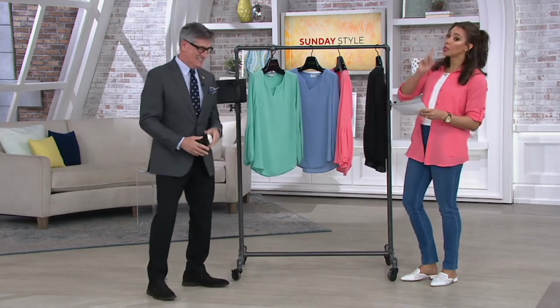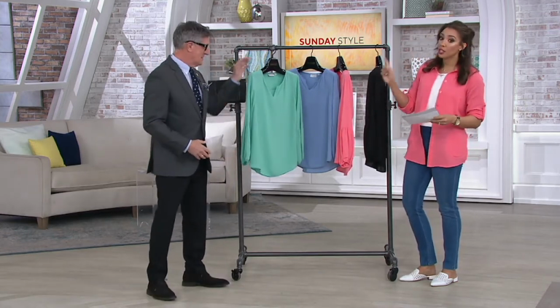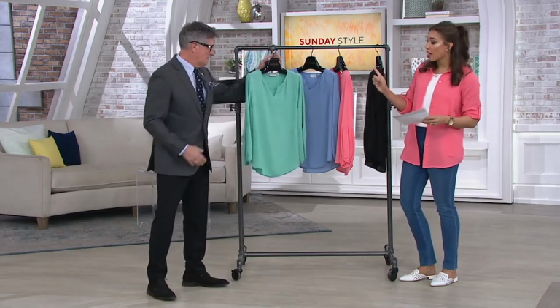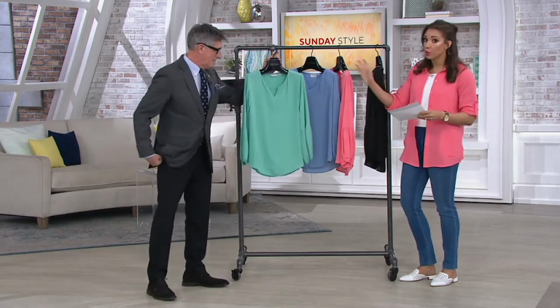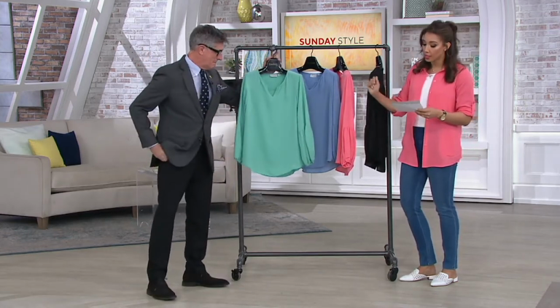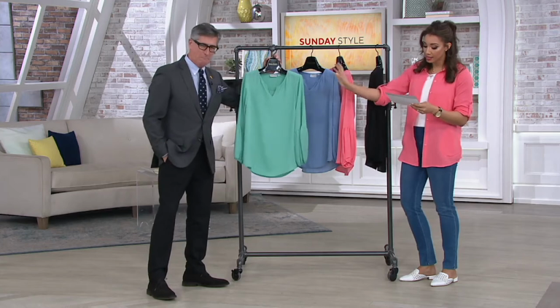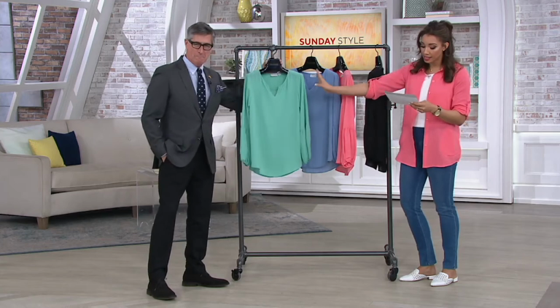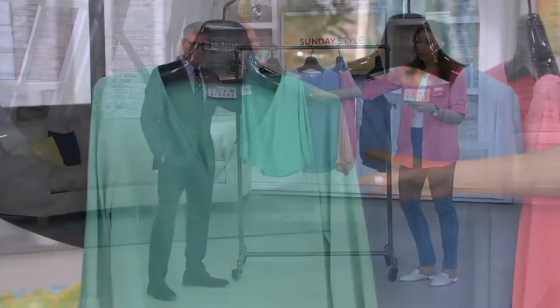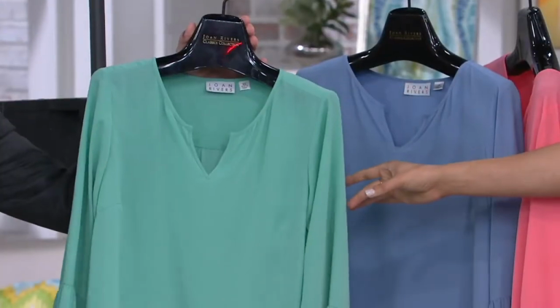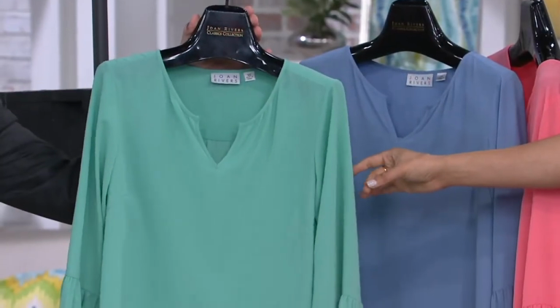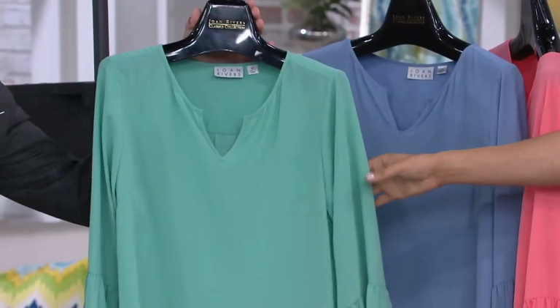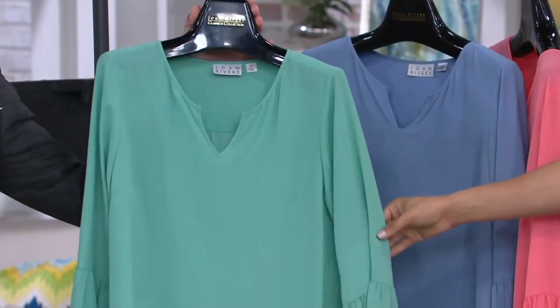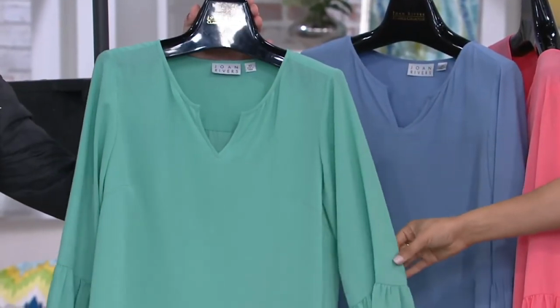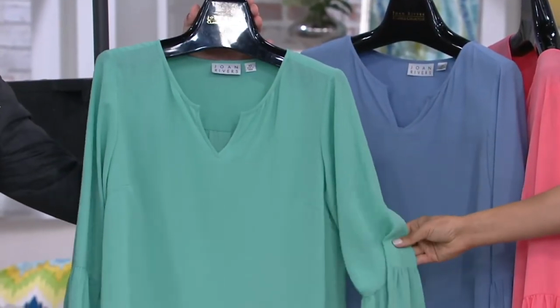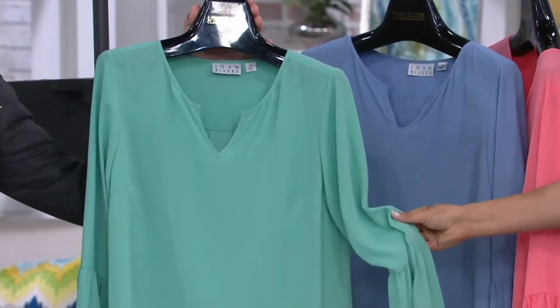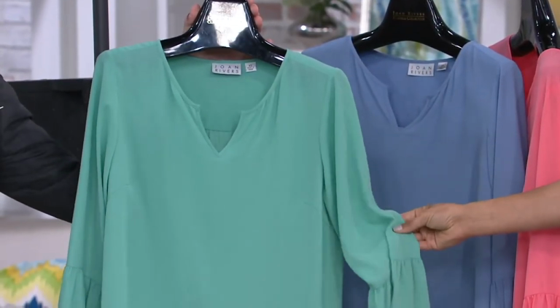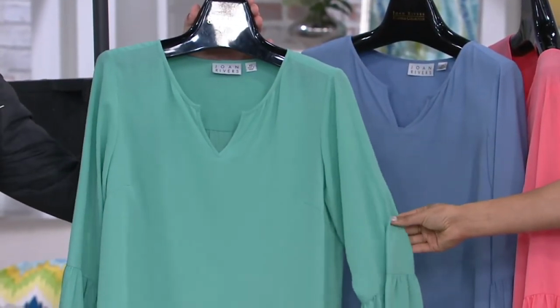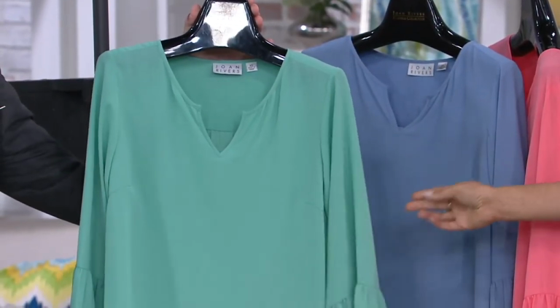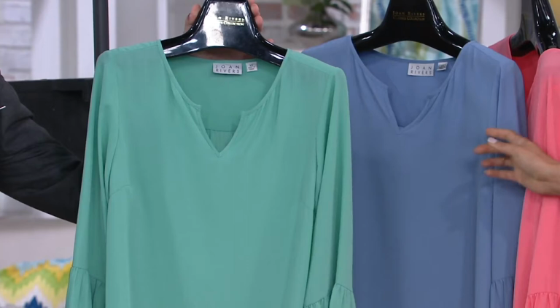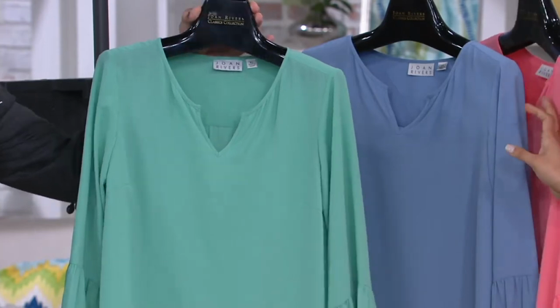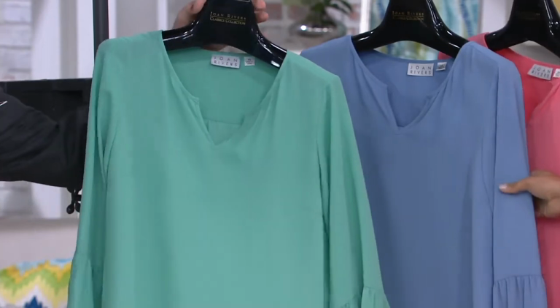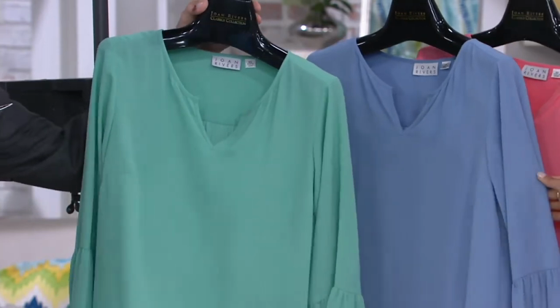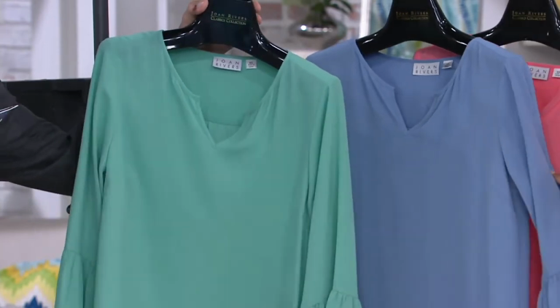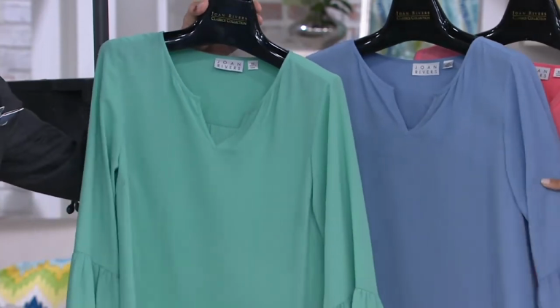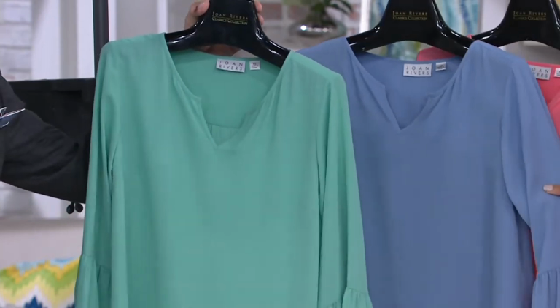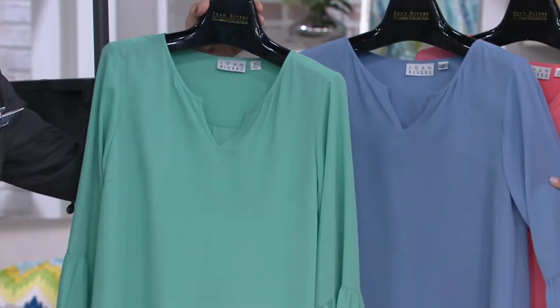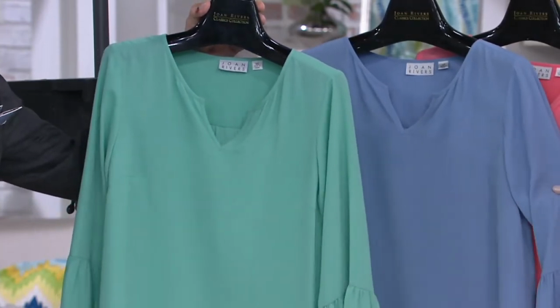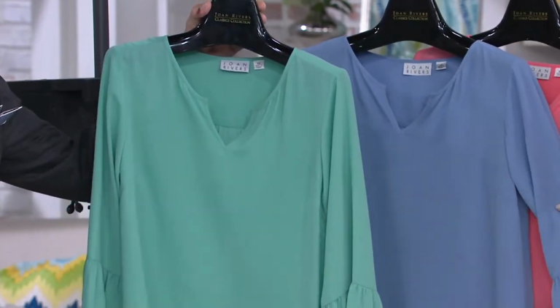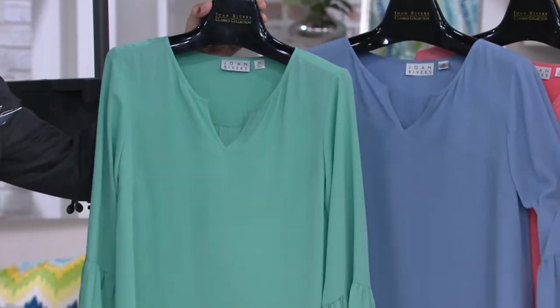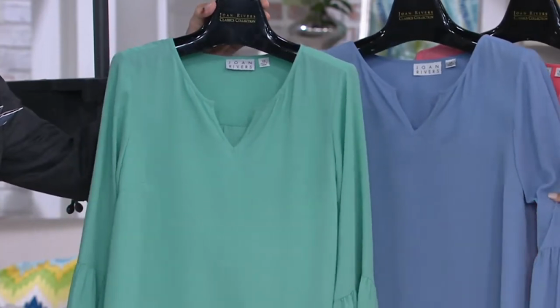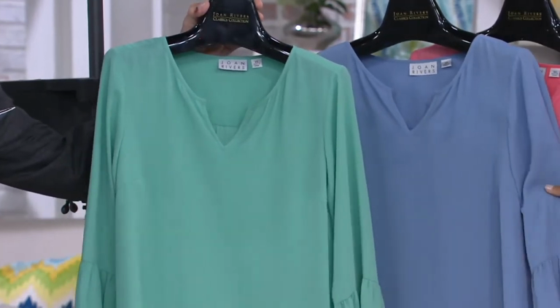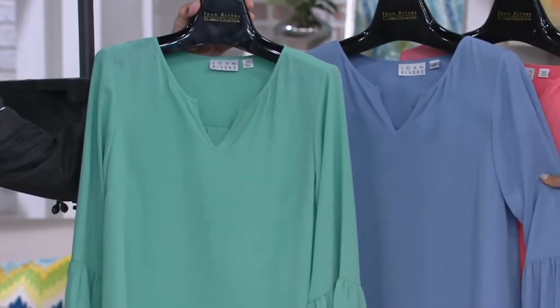Okay, so I'm going to take you through the colors, and then we'll go through the styles here. This is going to be spearmint. Do you love that for summer? I love that really light and airy look. This is beautiful — dusty blue. So pretty.